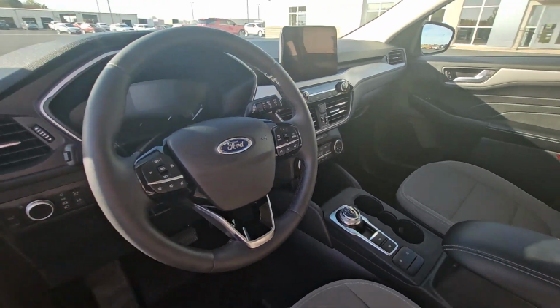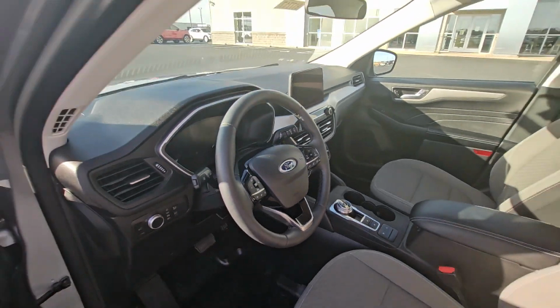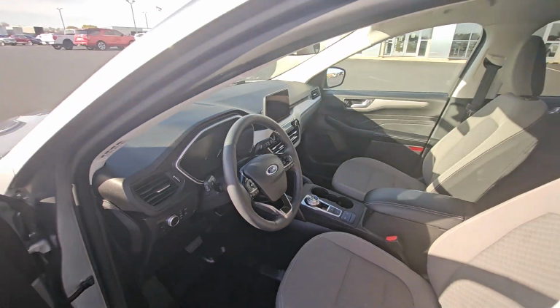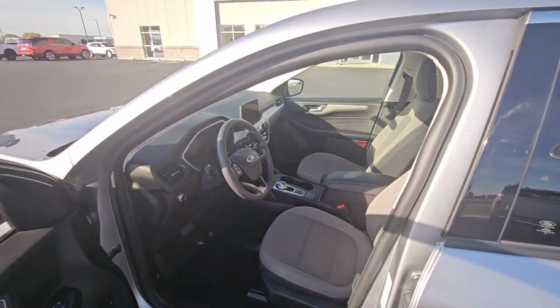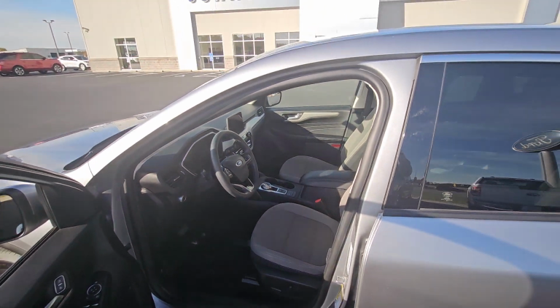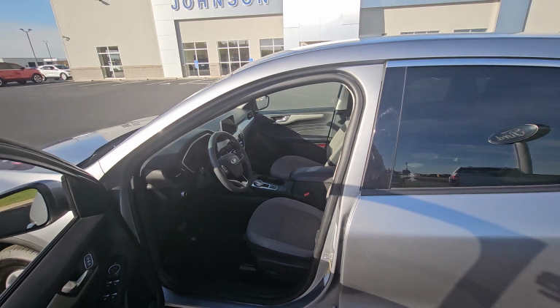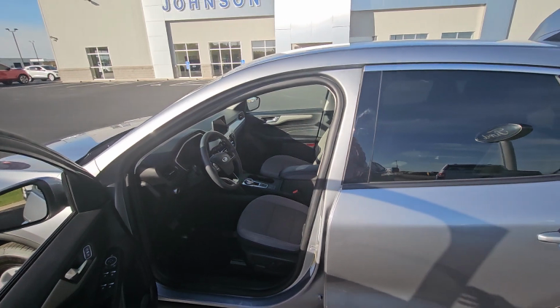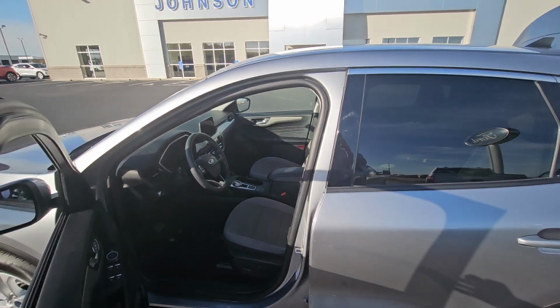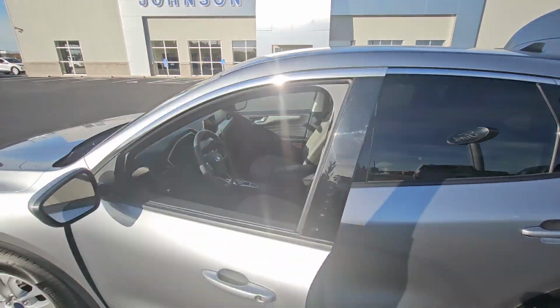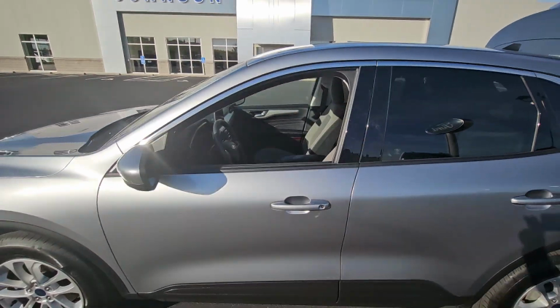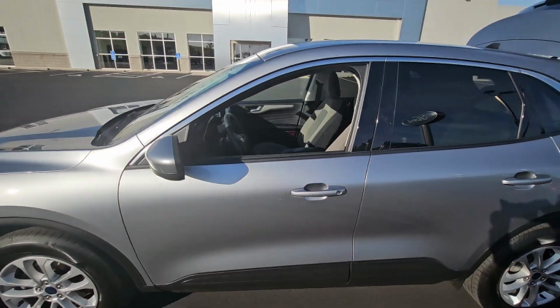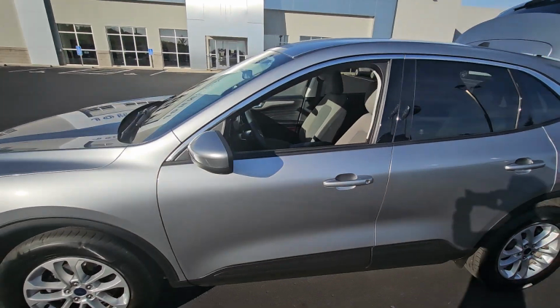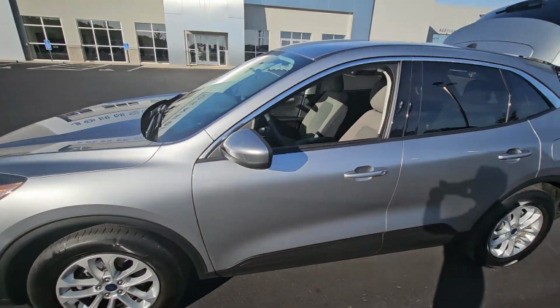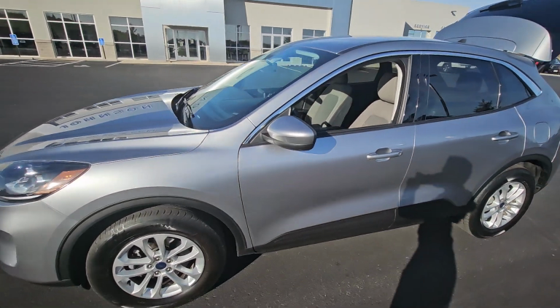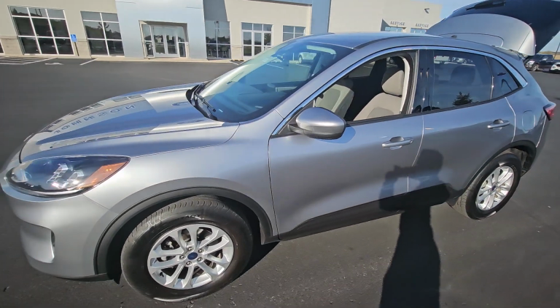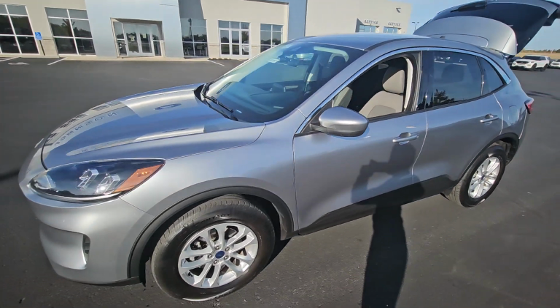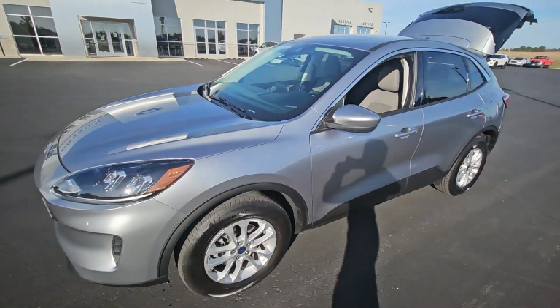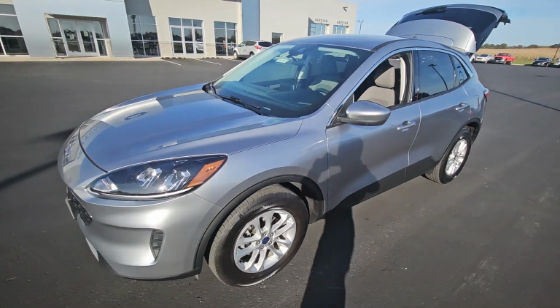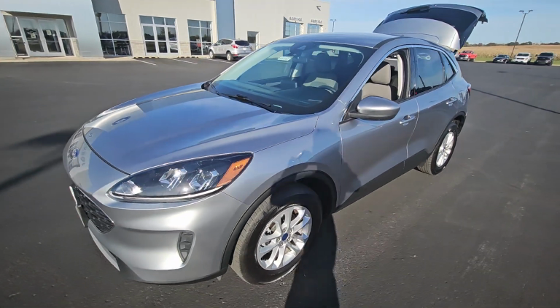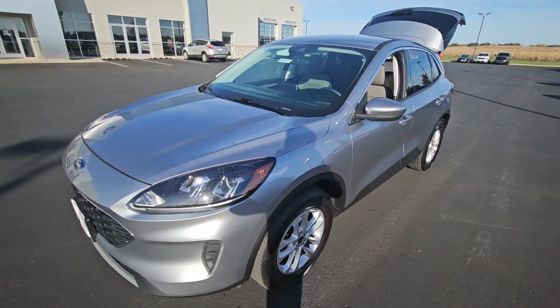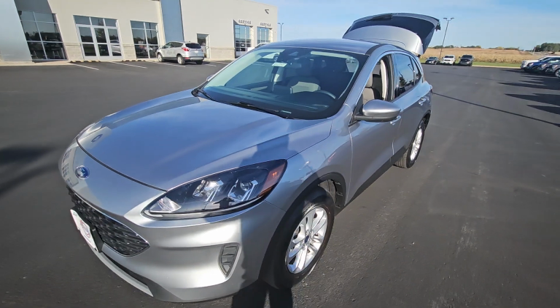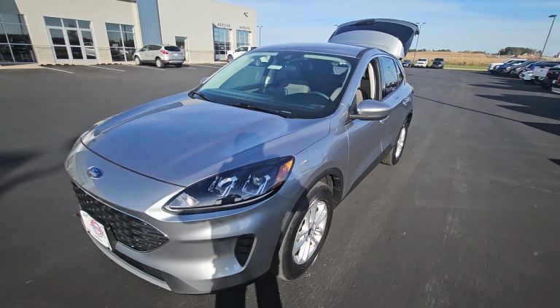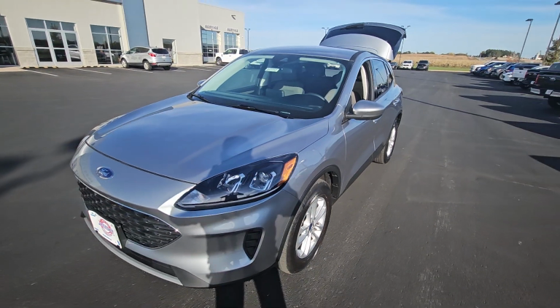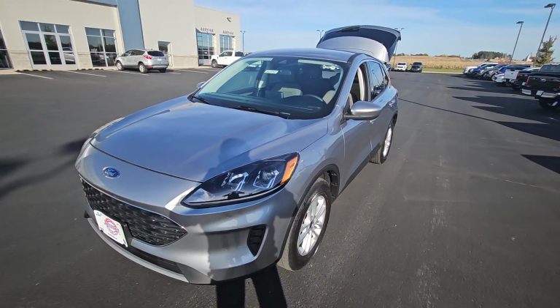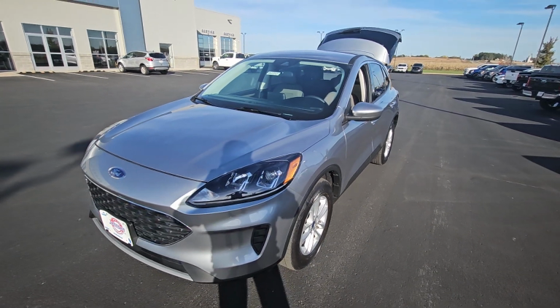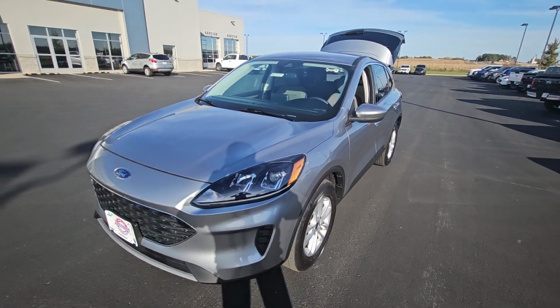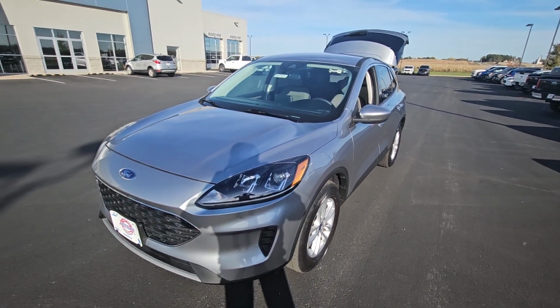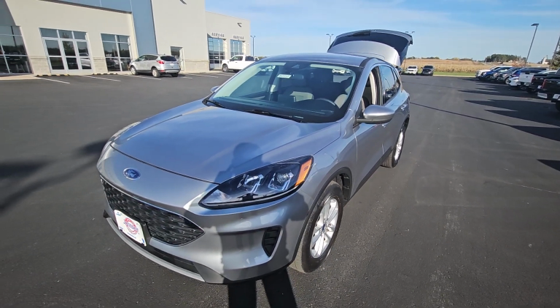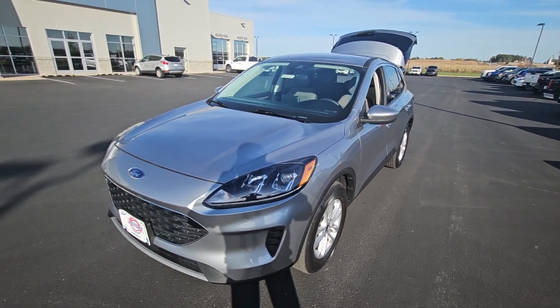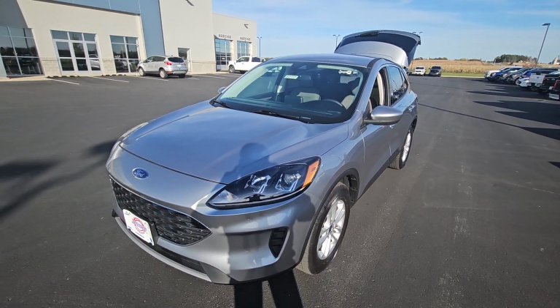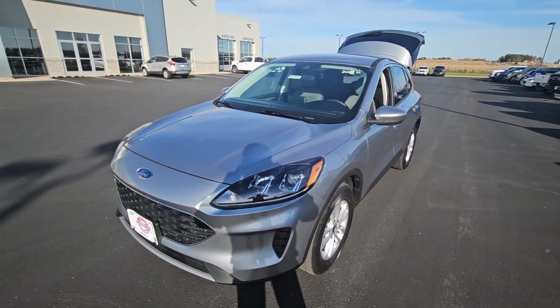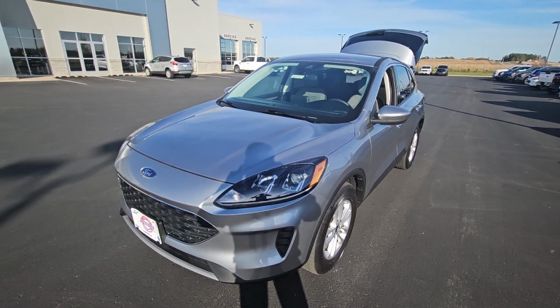Give me a call today at 715-246-3673. My name is David Wood, Johnson Ford here in New Richmond, or check it out online at stock number 917-717 at johnsonmotors.com.